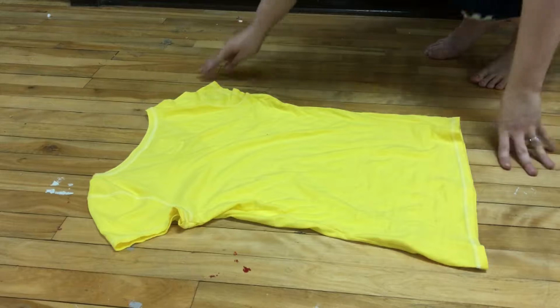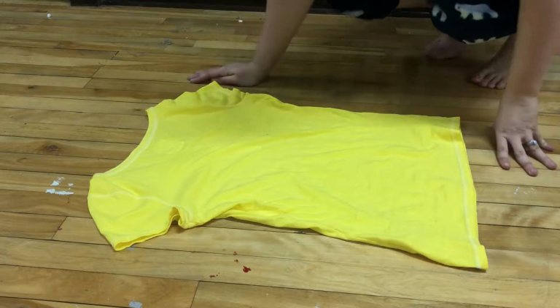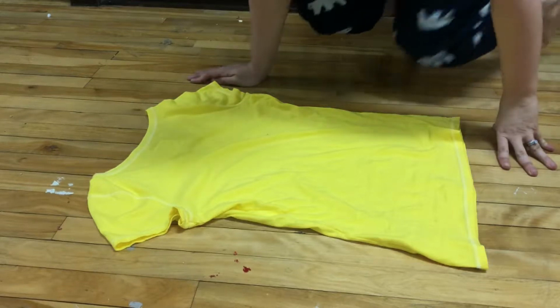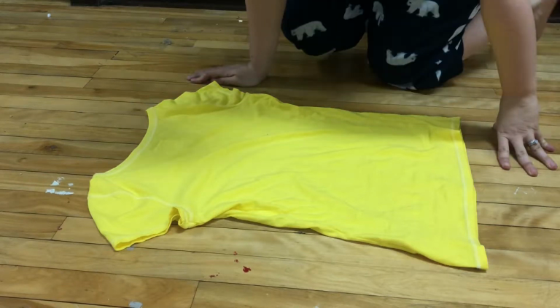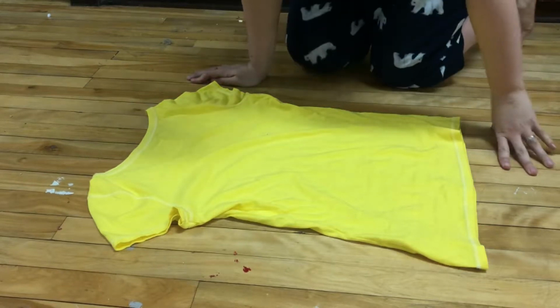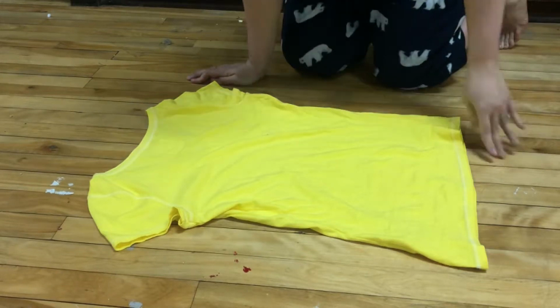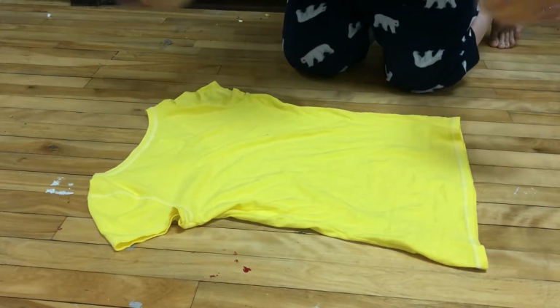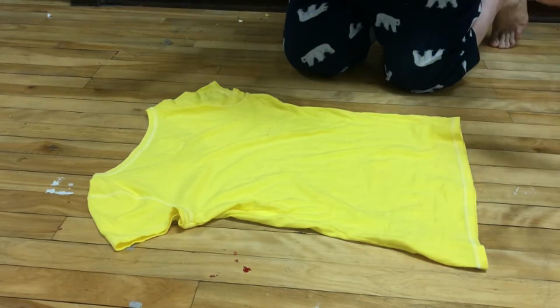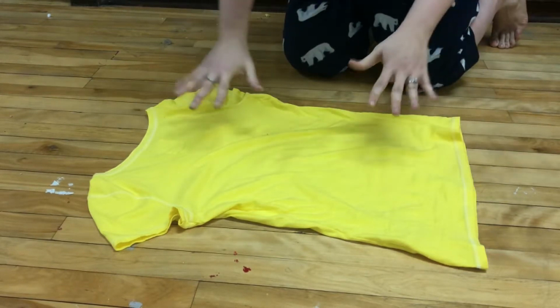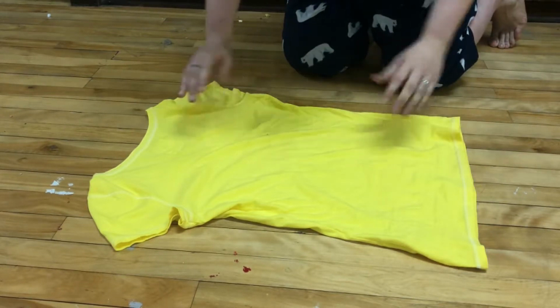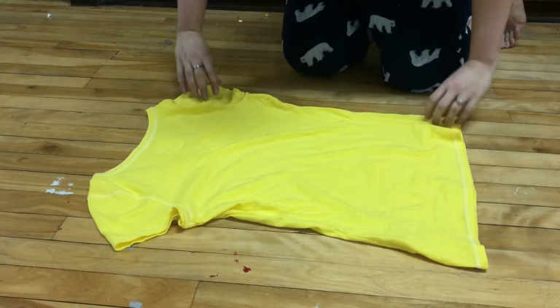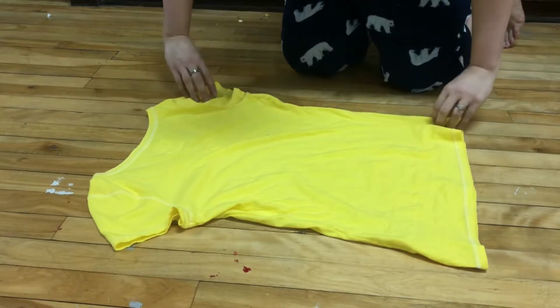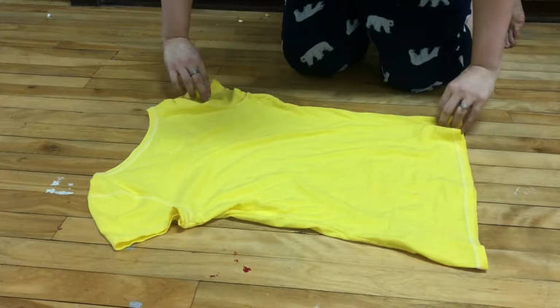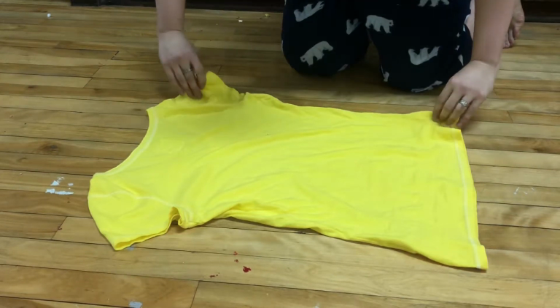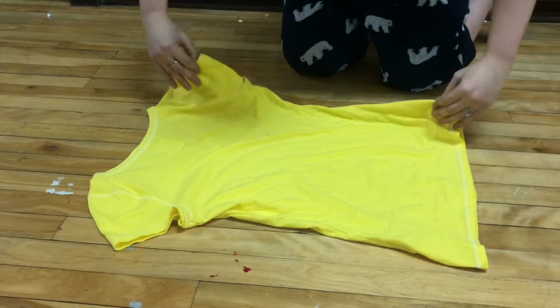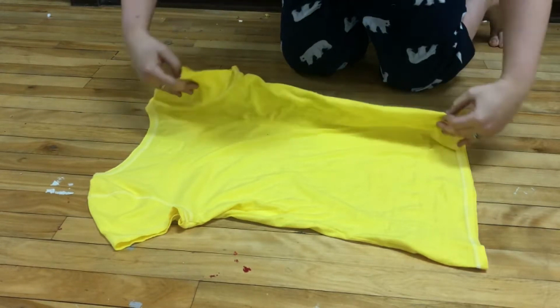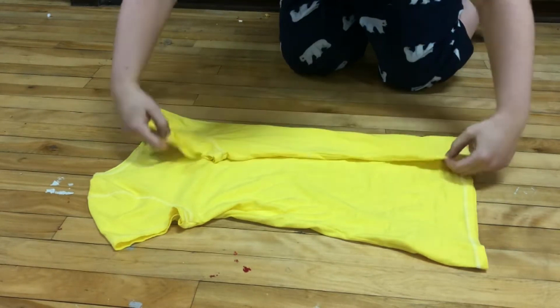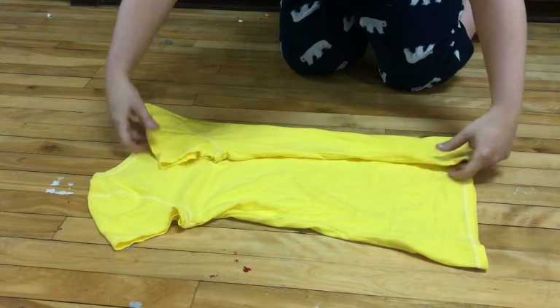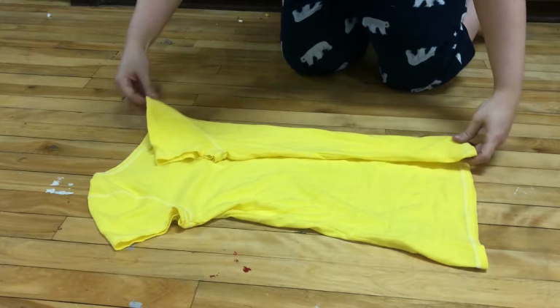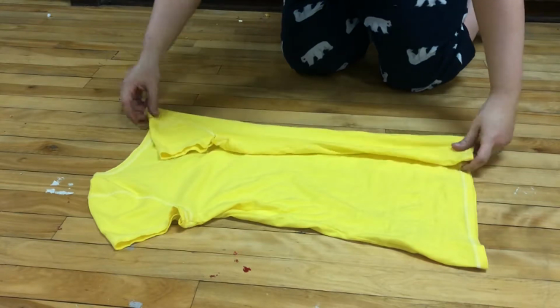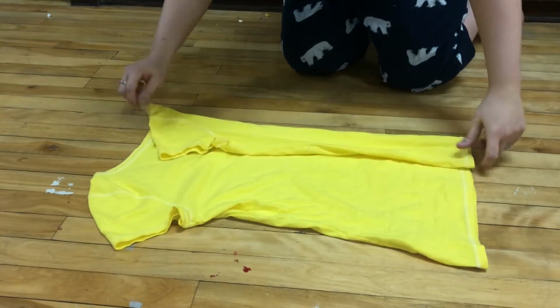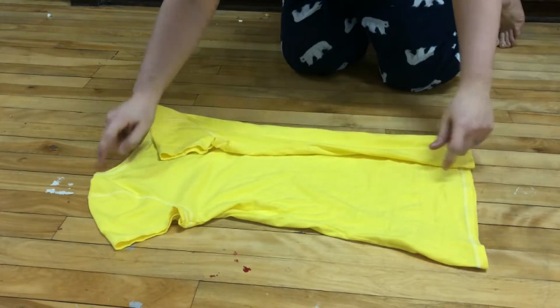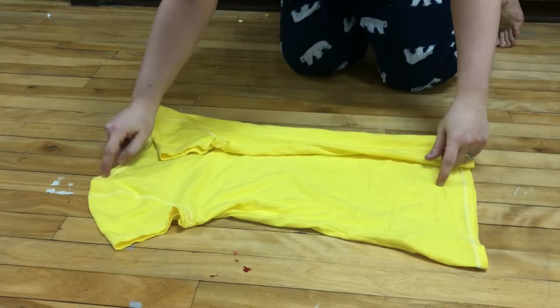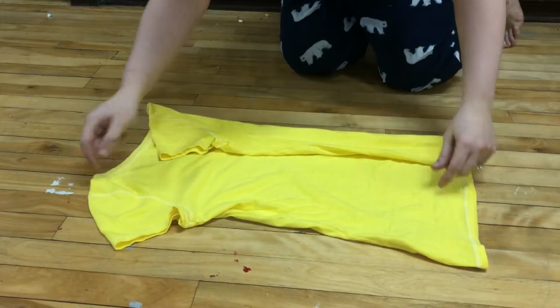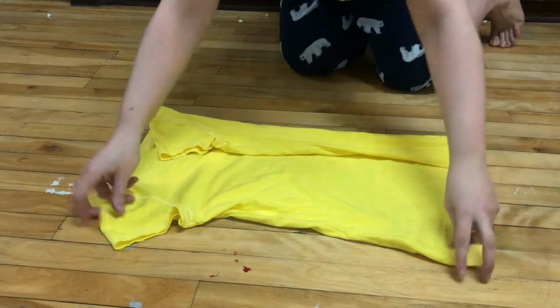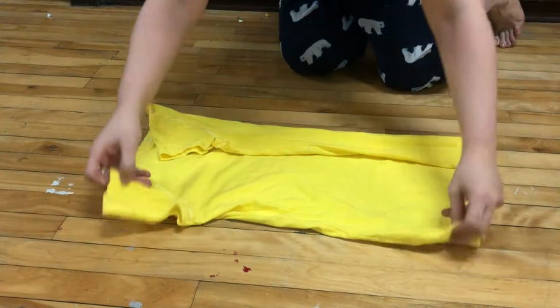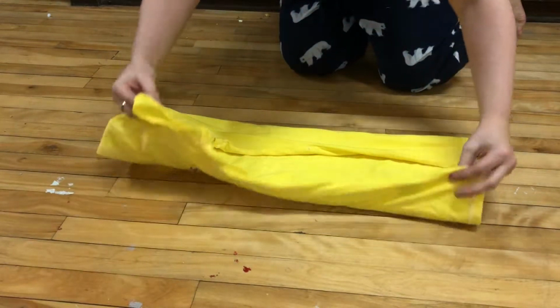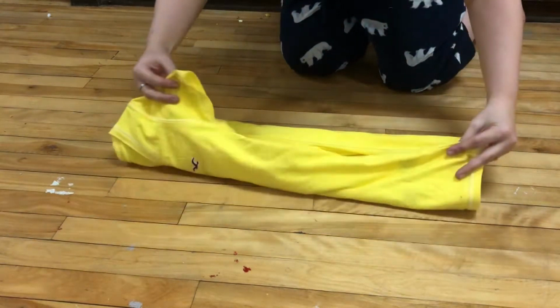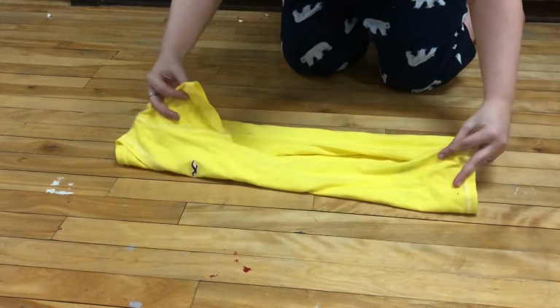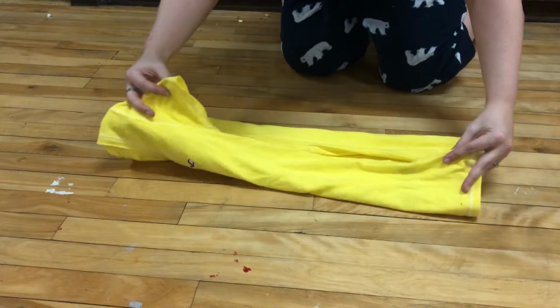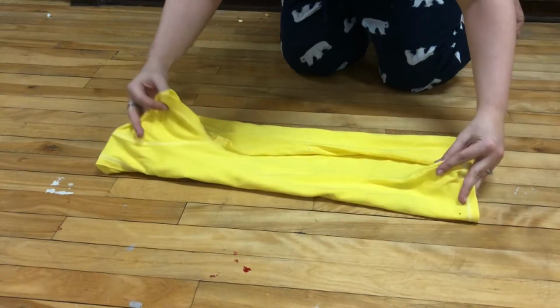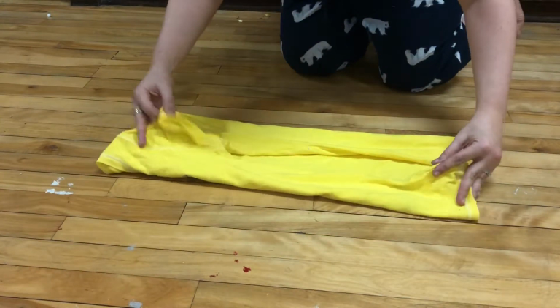Lay this t-shirt face down. You're going to fold onto the sides of your necklines, inward, just like that.